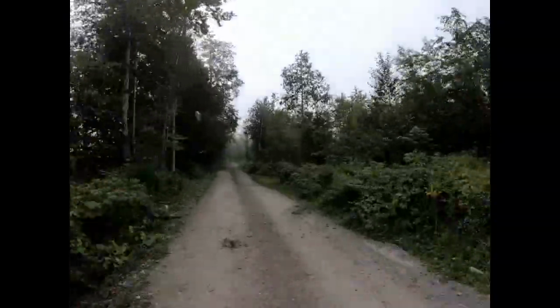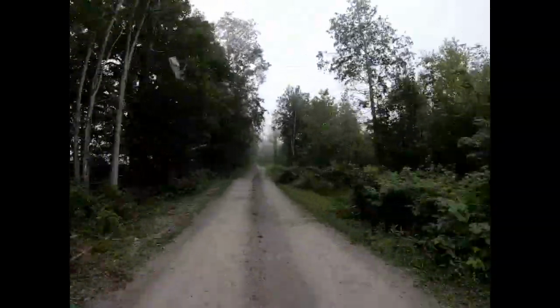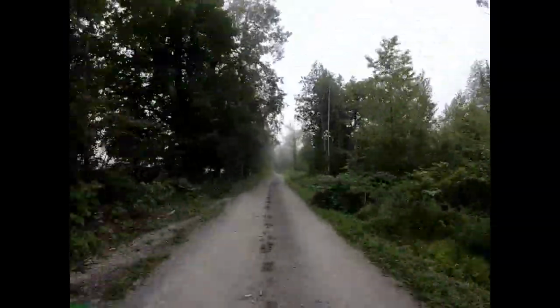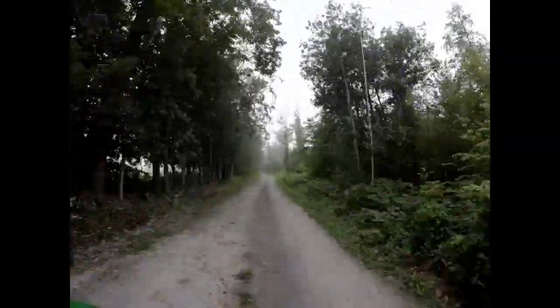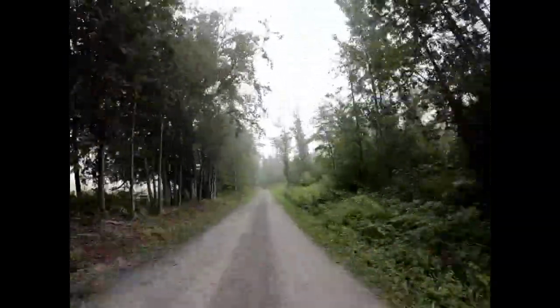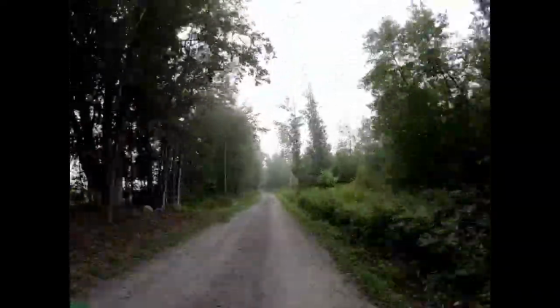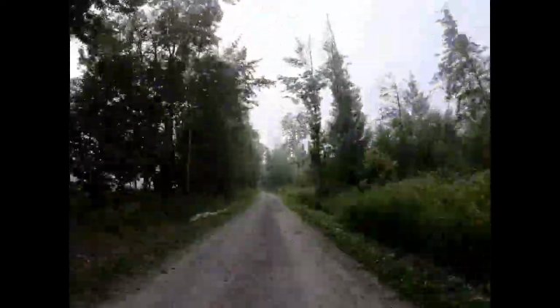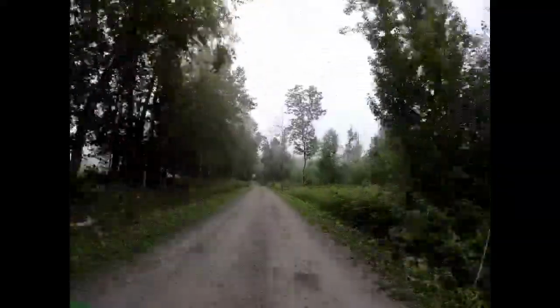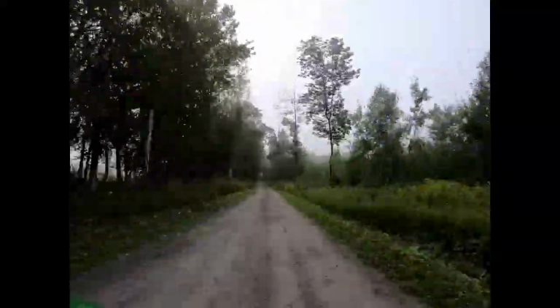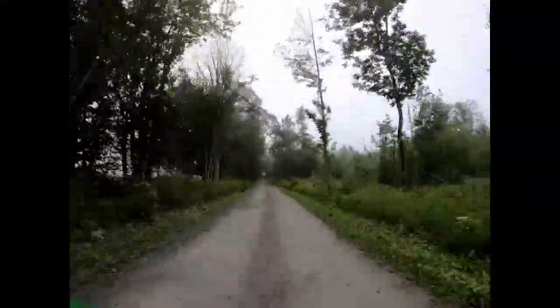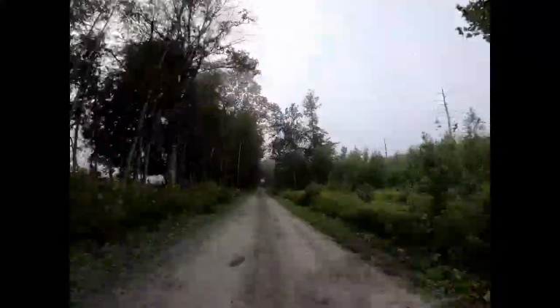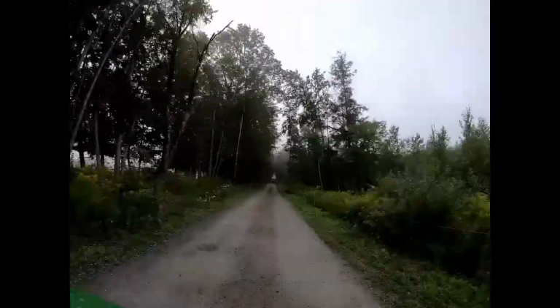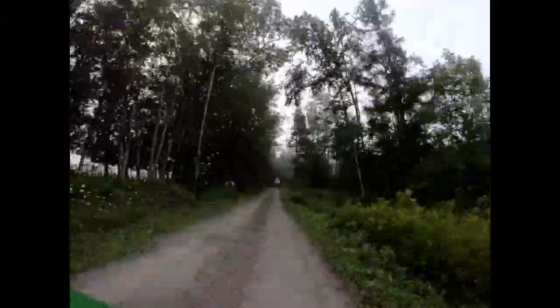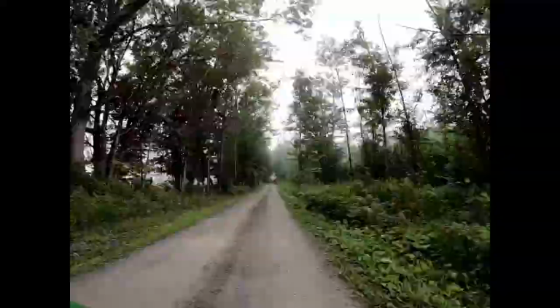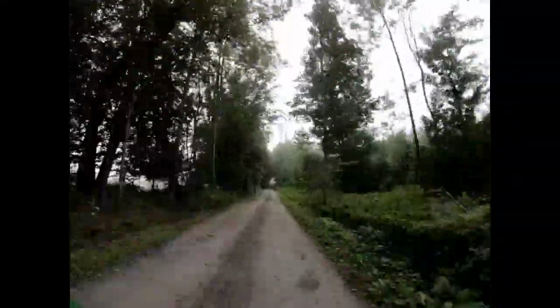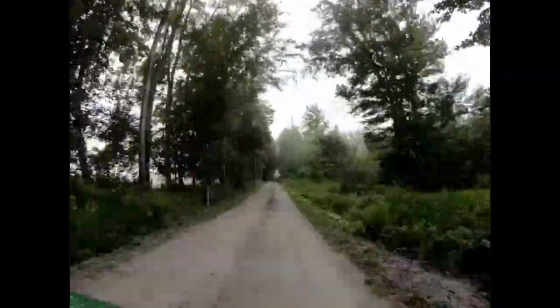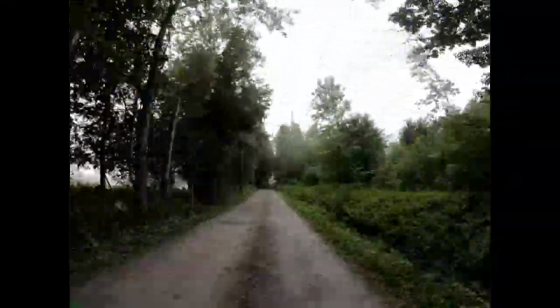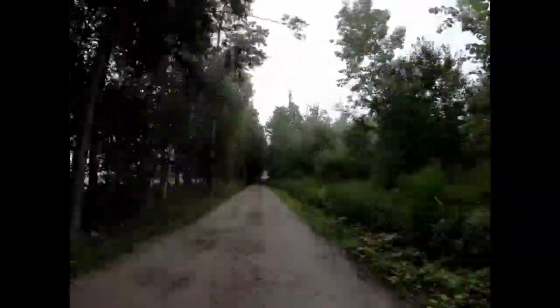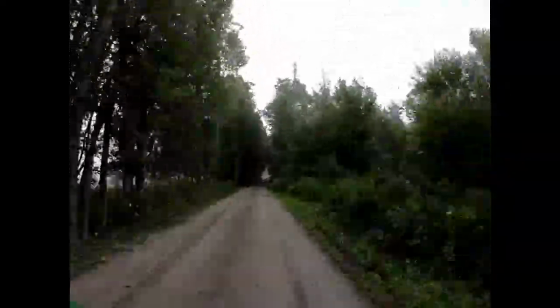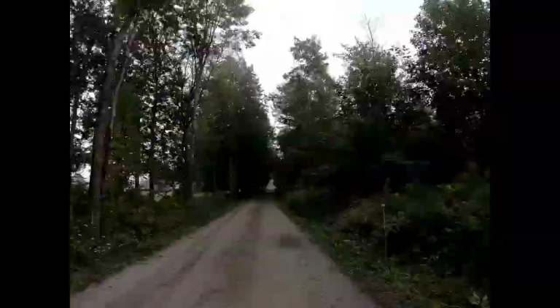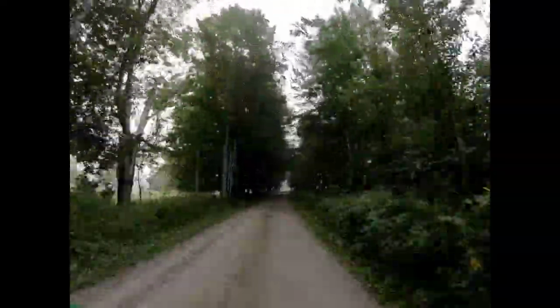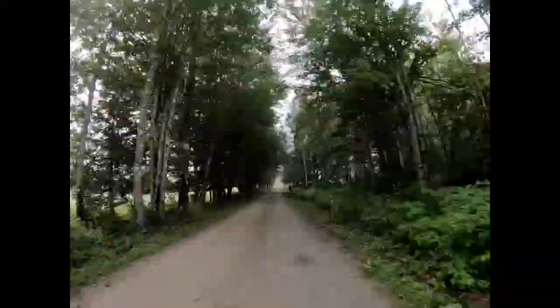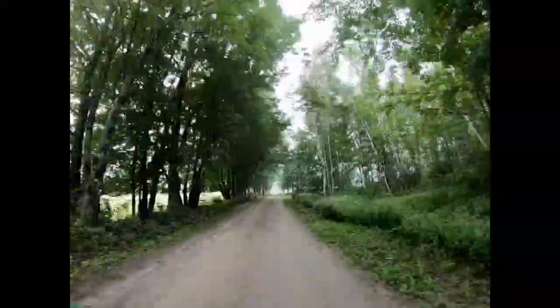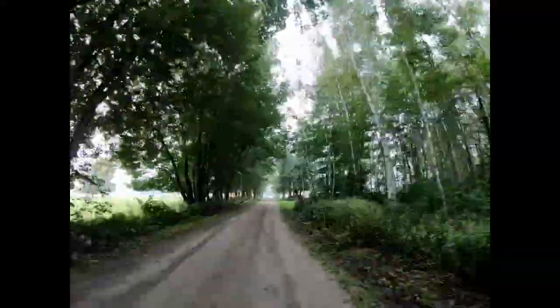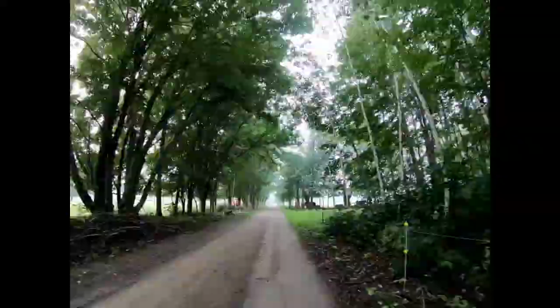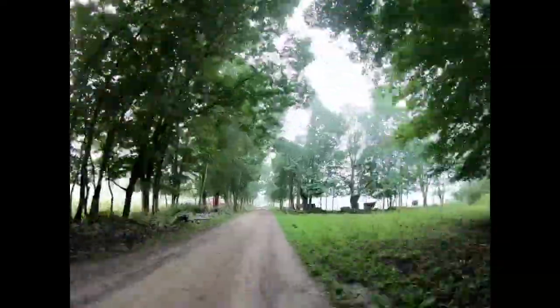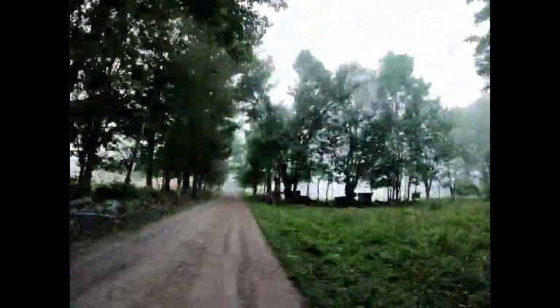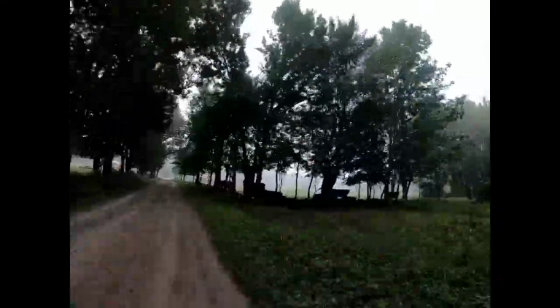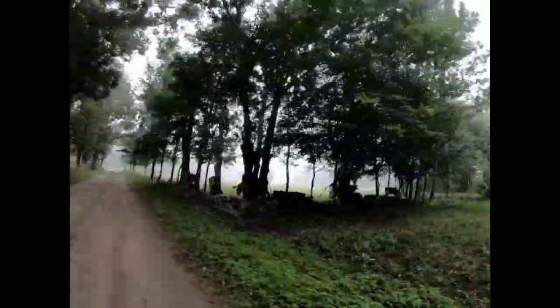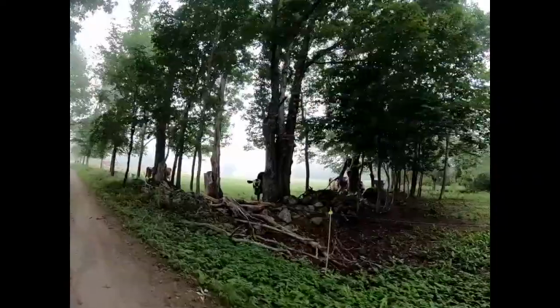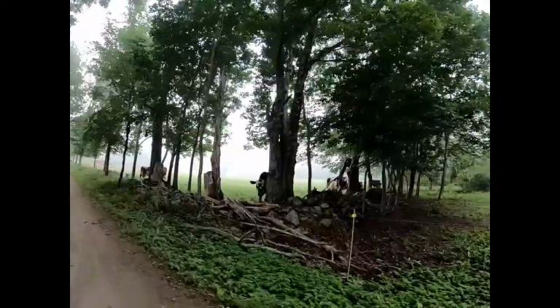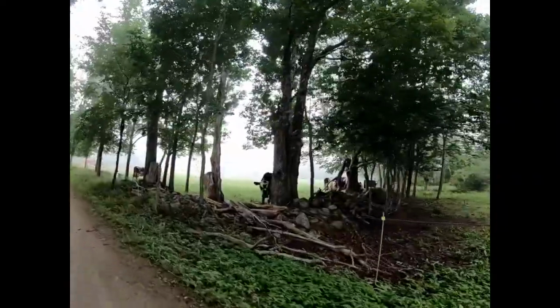This morning the cows are in one of the further pastures from the farm, so it's nearly a half a mile walk back. We get plenty of exercise, and the cows do too.